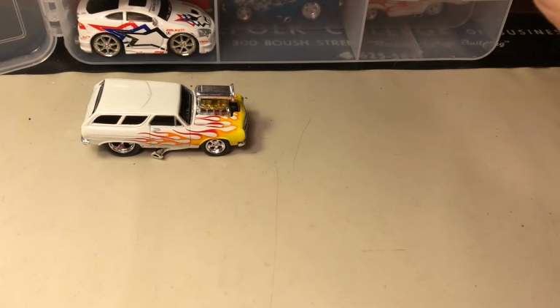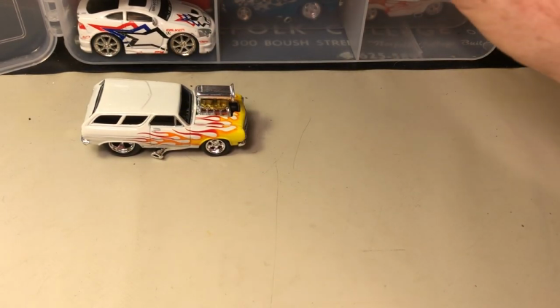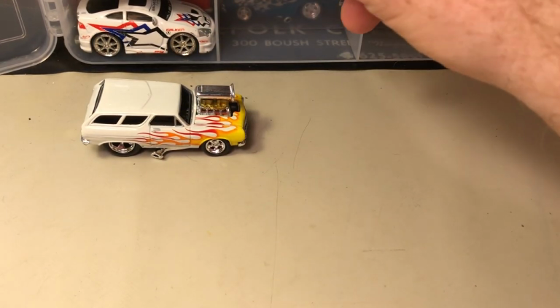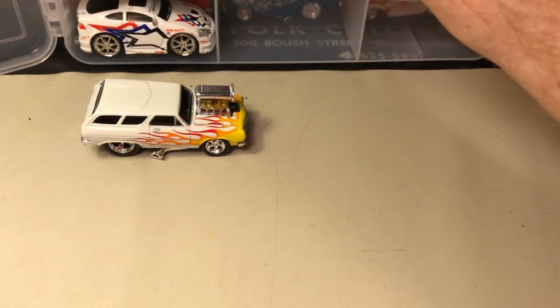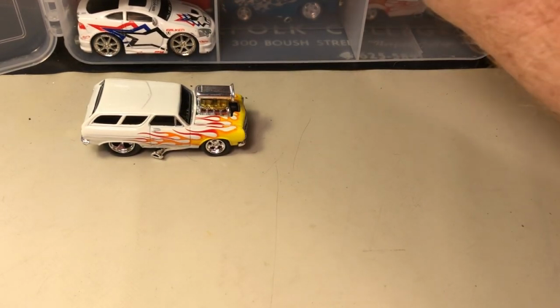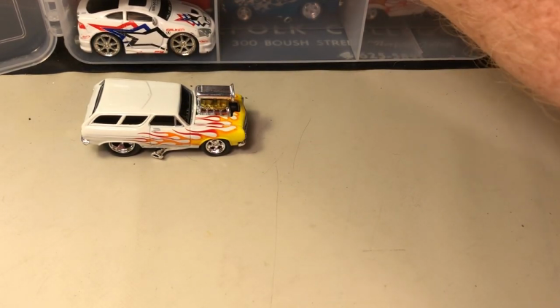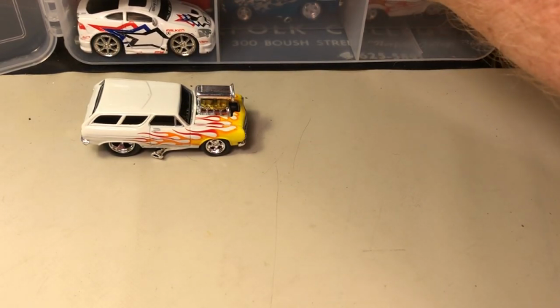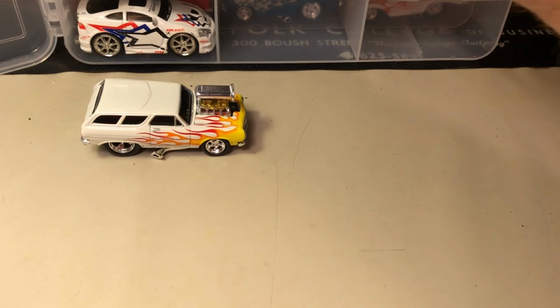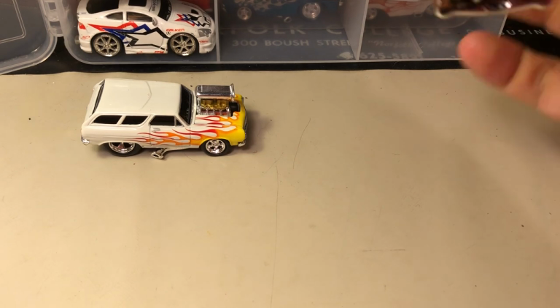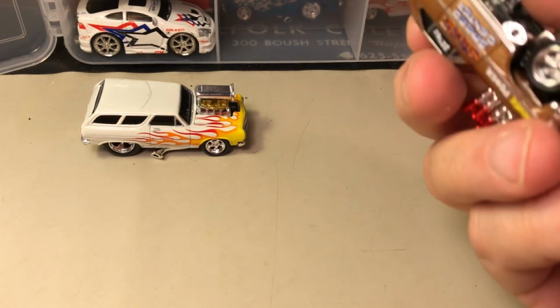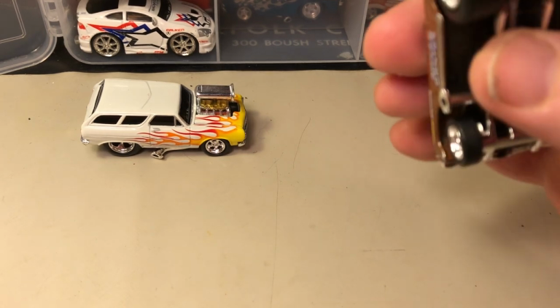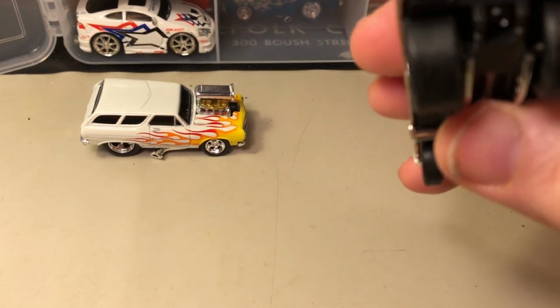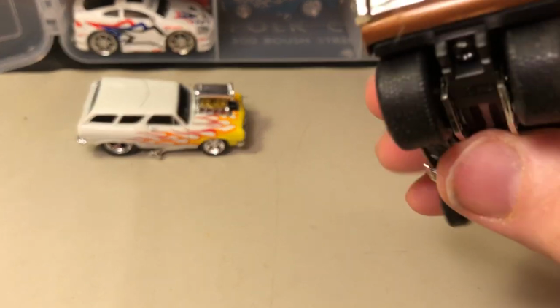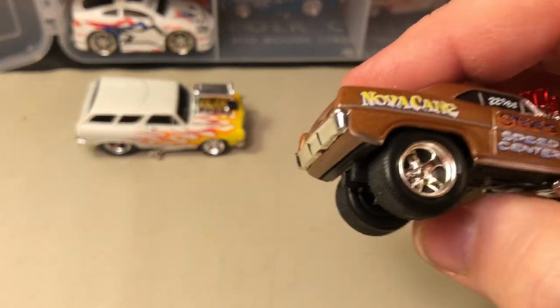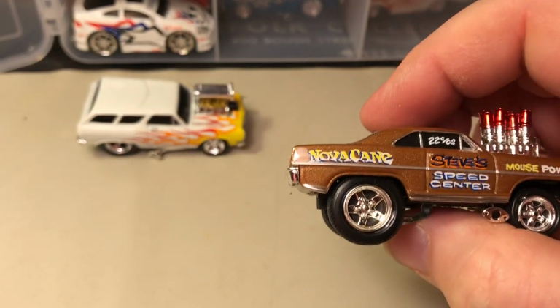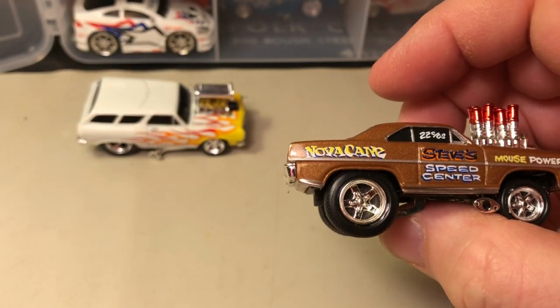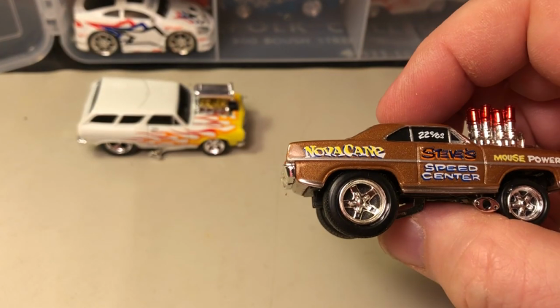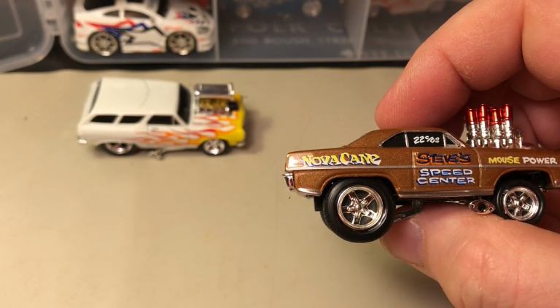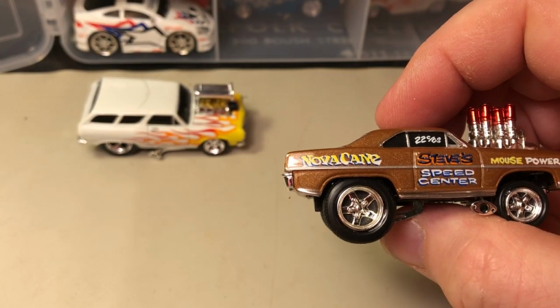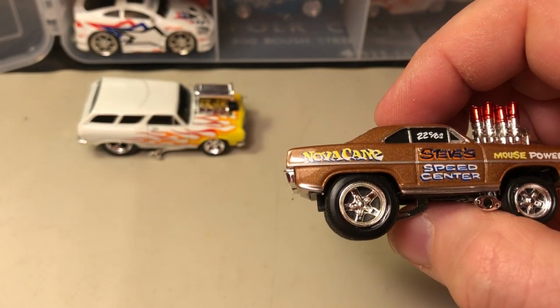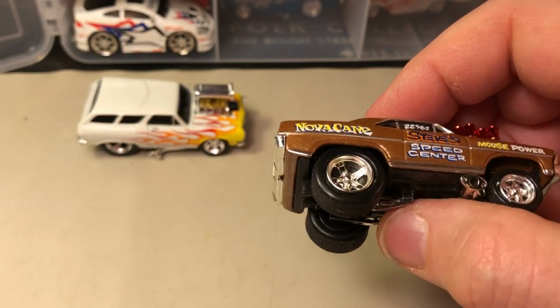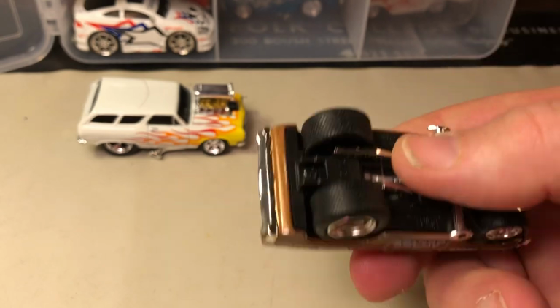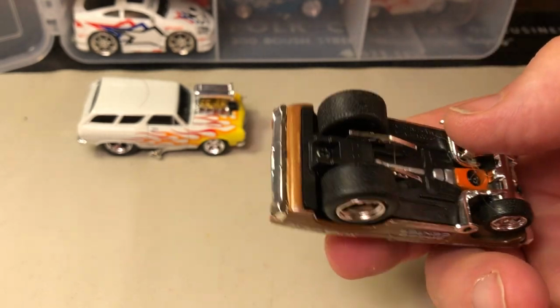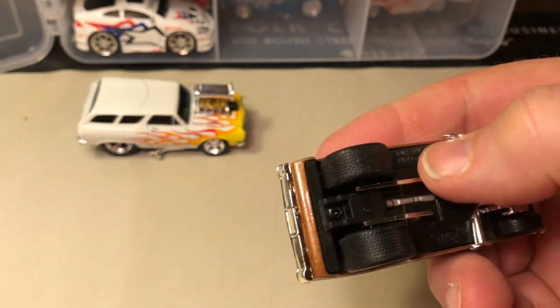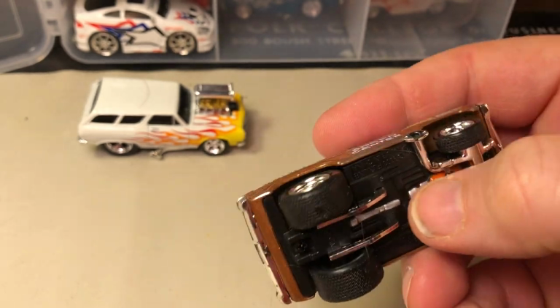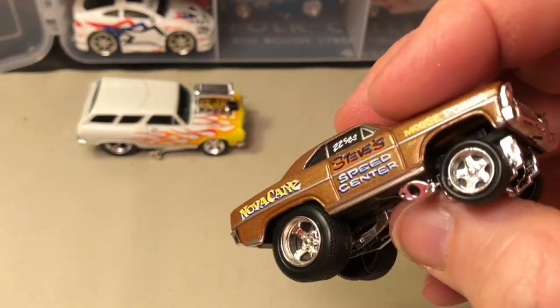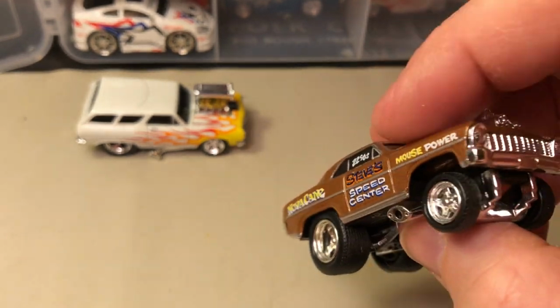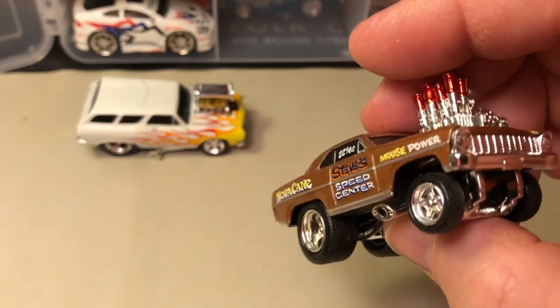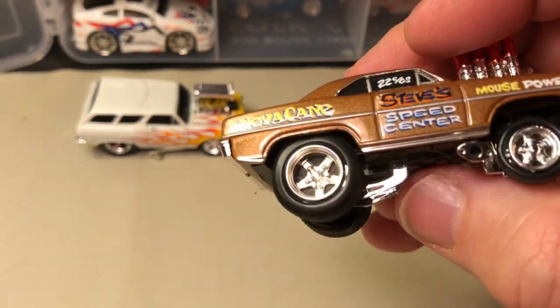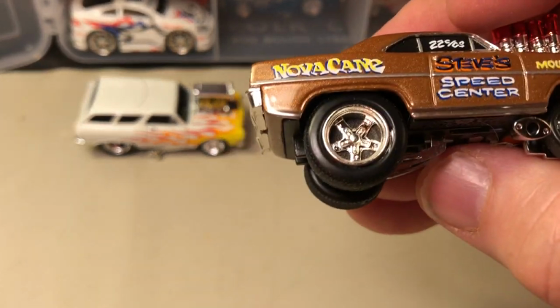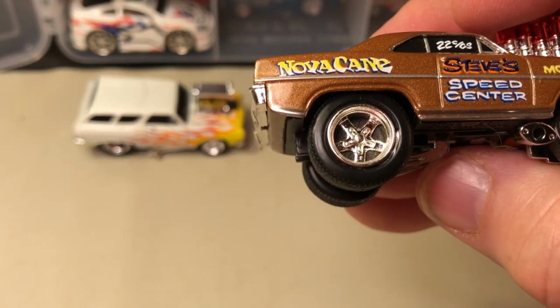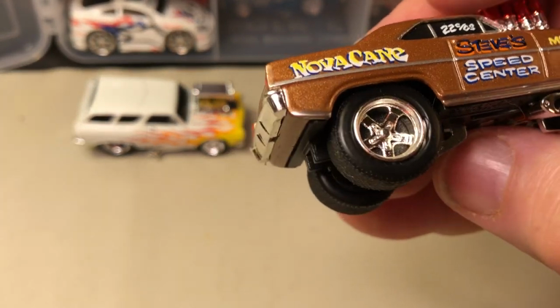This is the '65 Chevelle wagon — that's the one I thought was a '57 Chevy. And this is a Nova 2, or a Chevy II Nova.